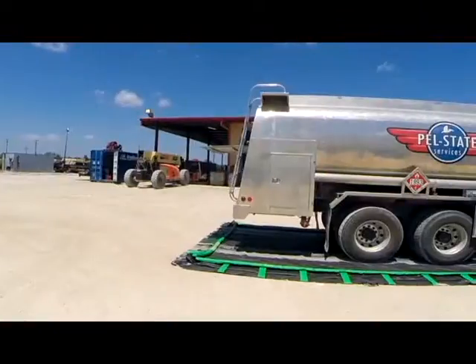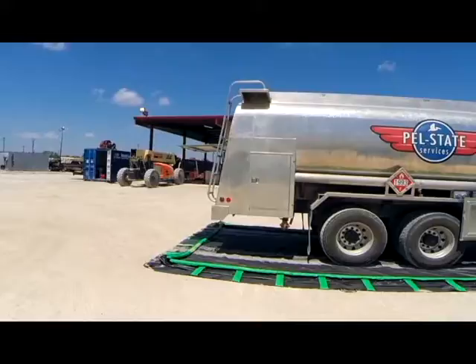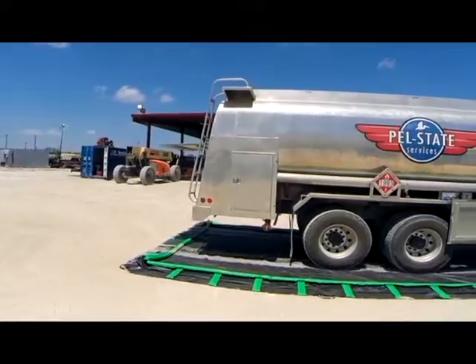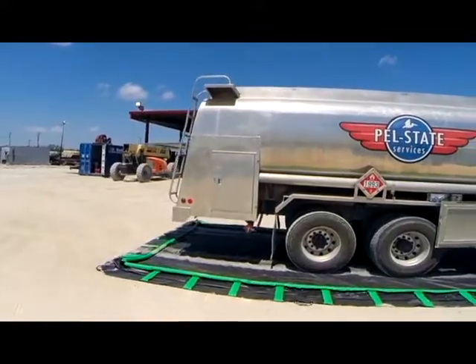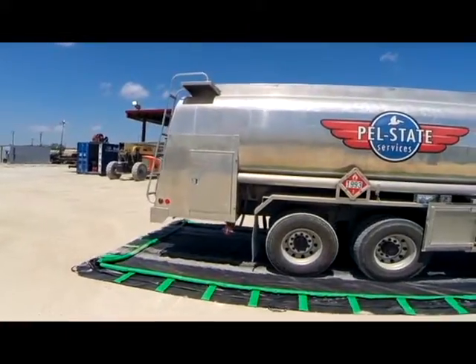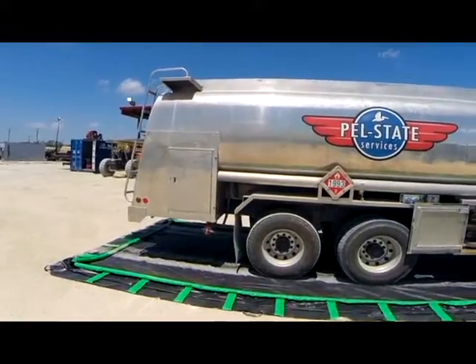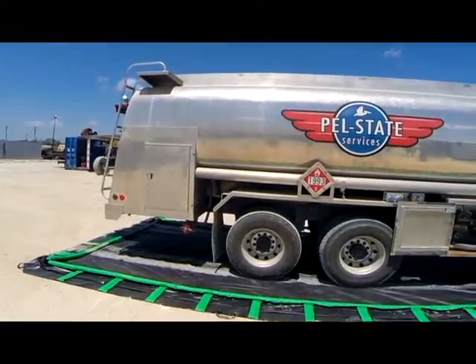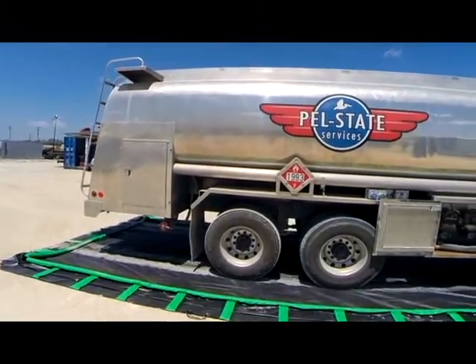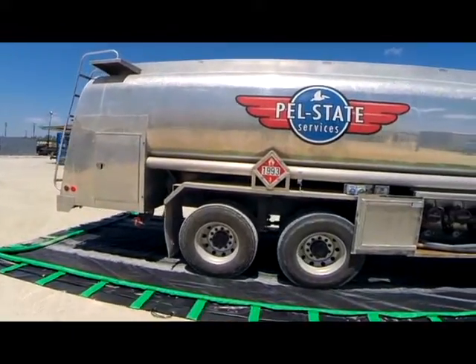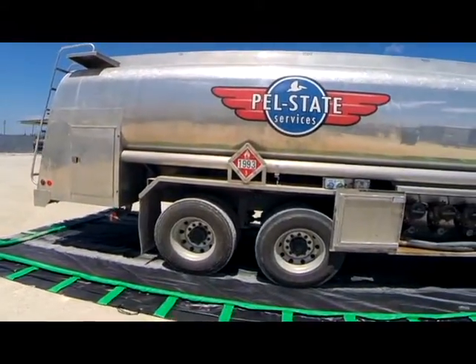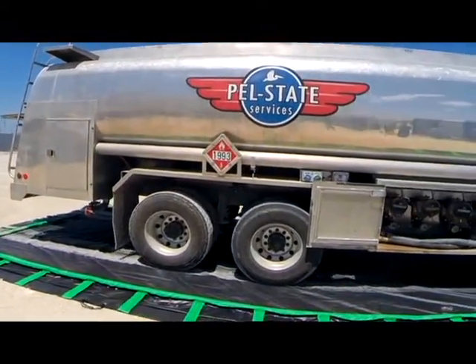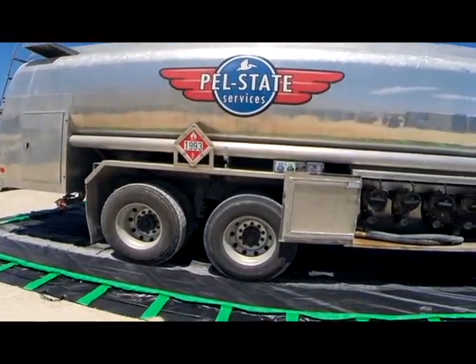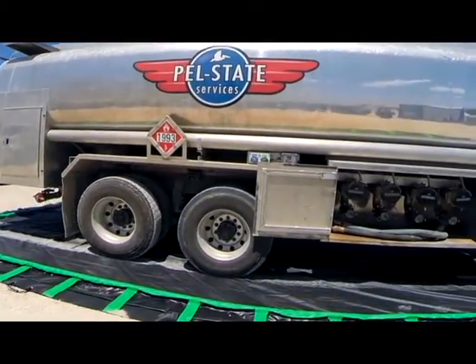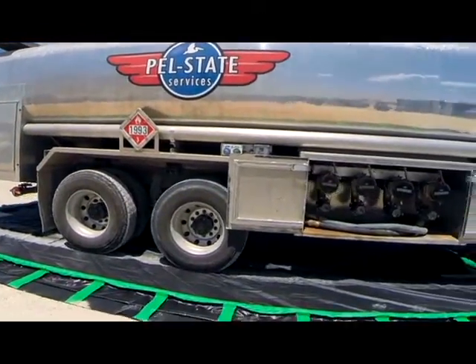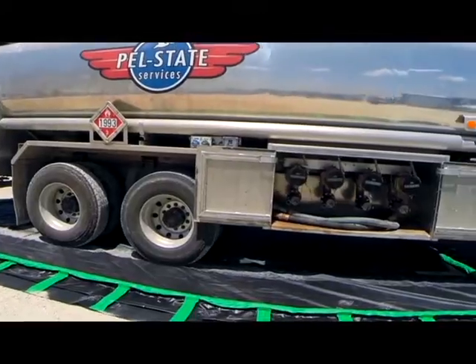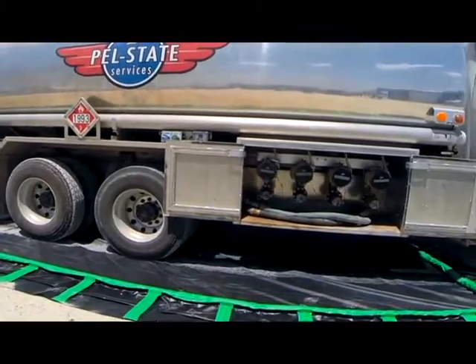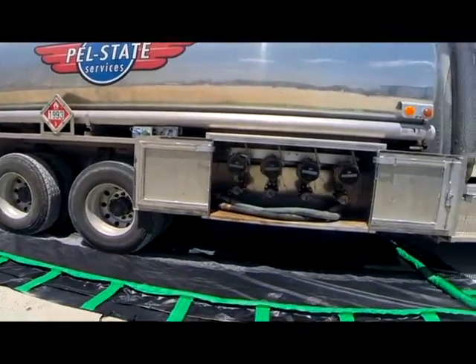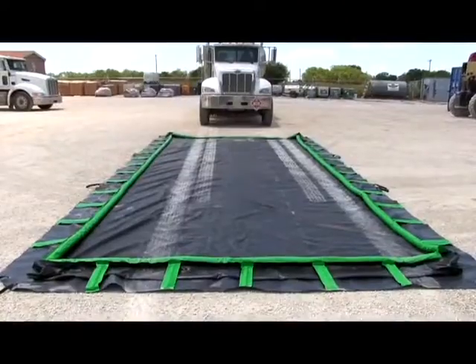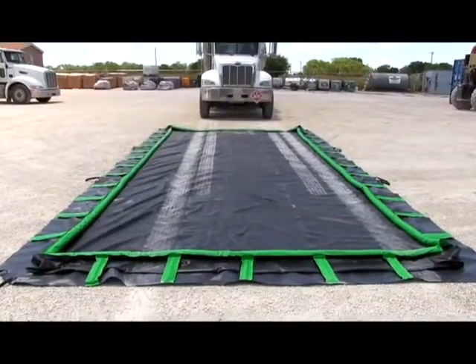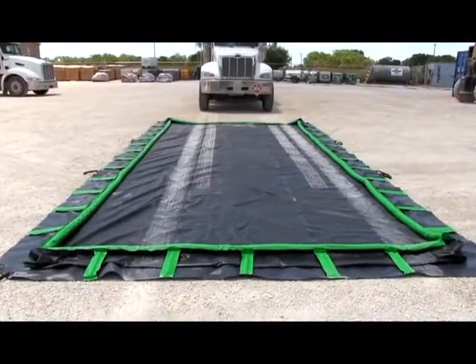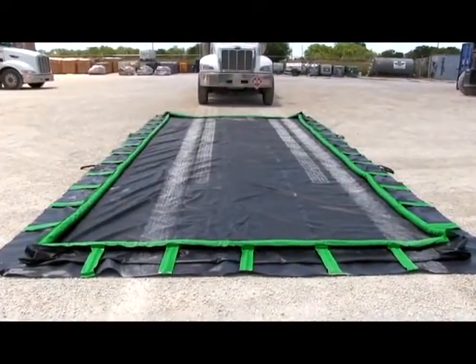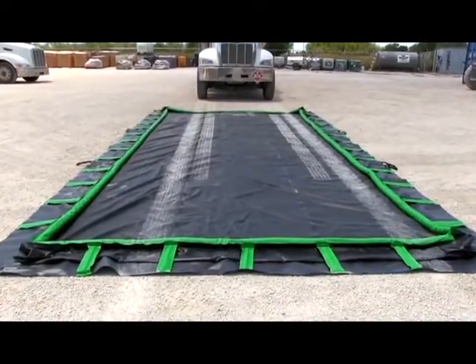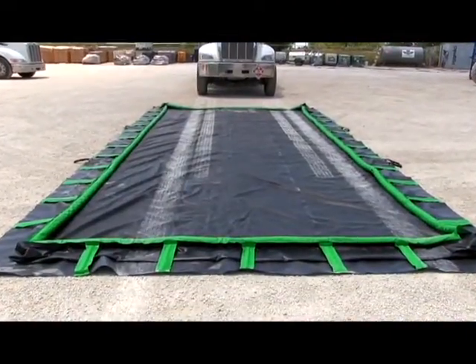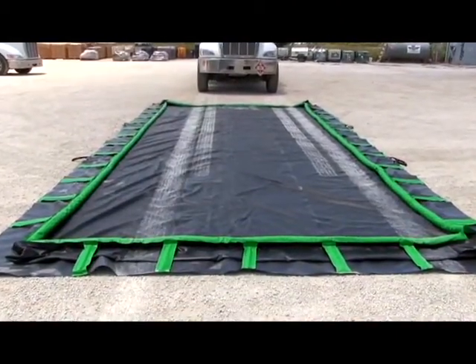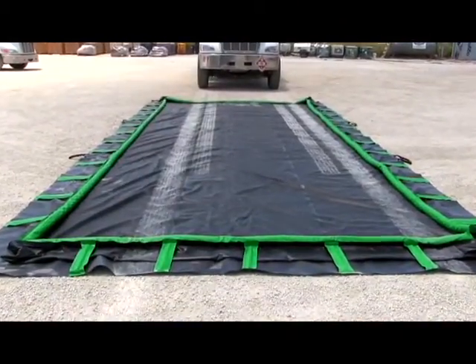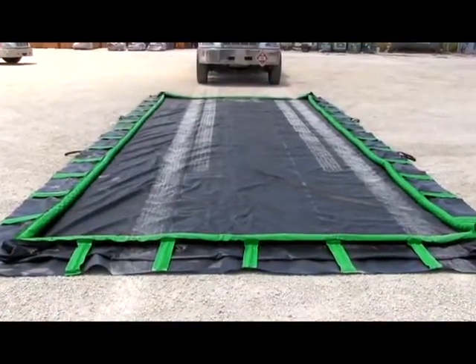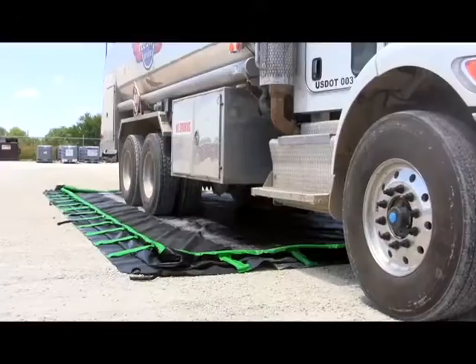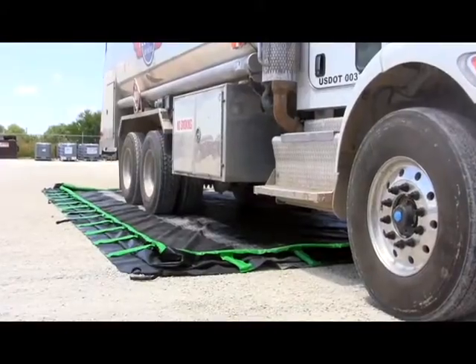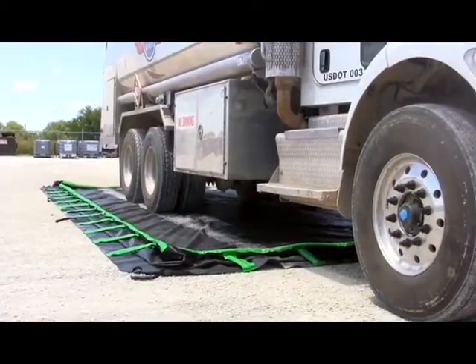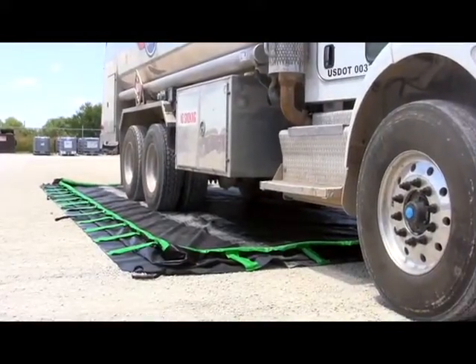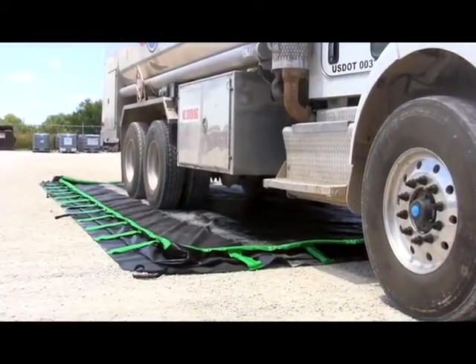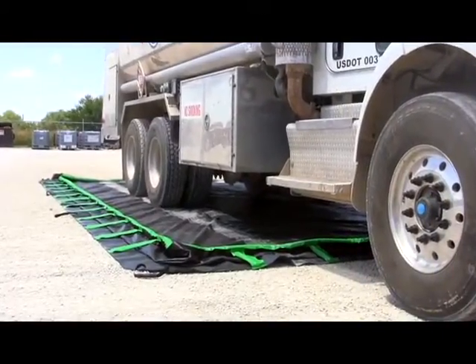Ultra Containment Berms help comply with EPA Container Storage Regulation 40 CFR 264.175 and SPCC requirements. They are available in many standard sizes, and custom sizes are also available.